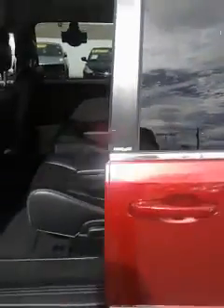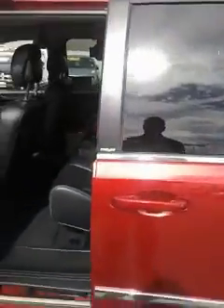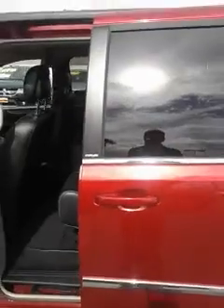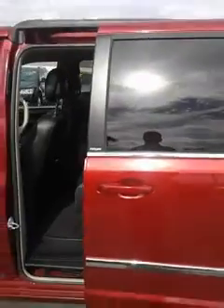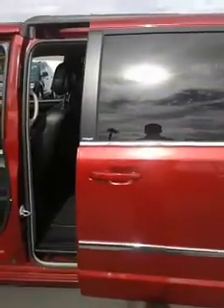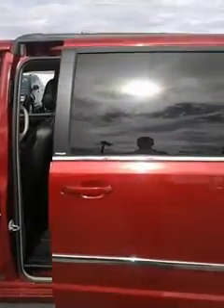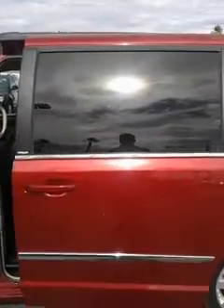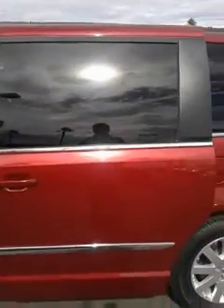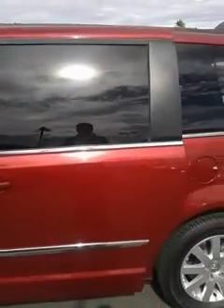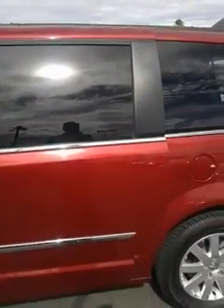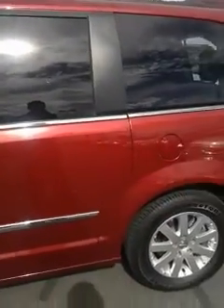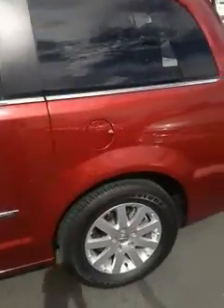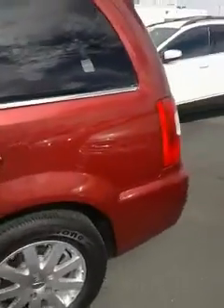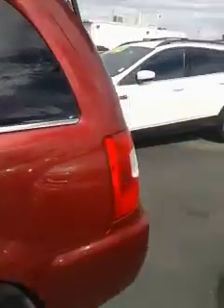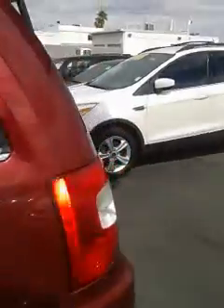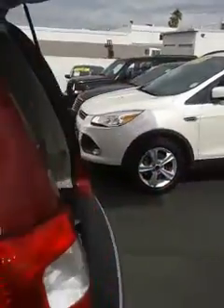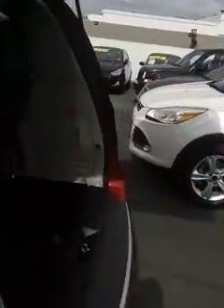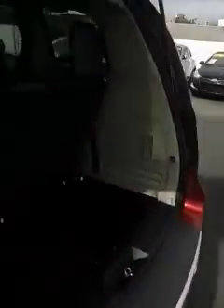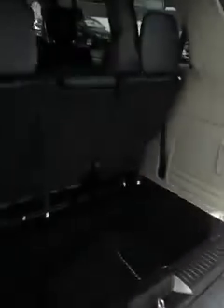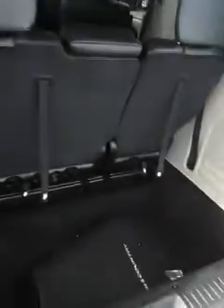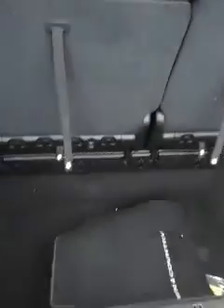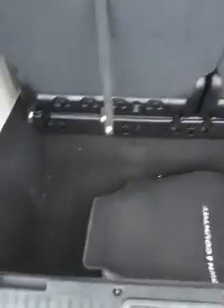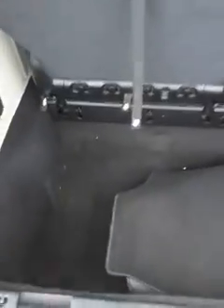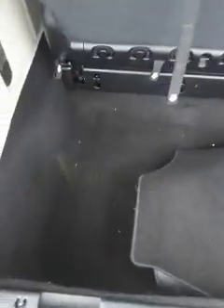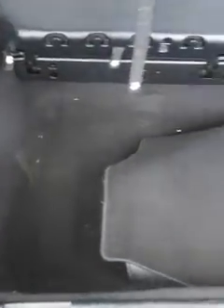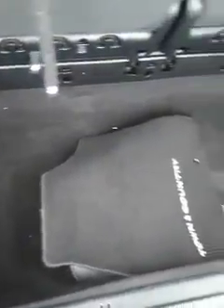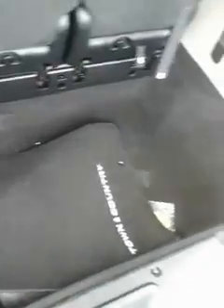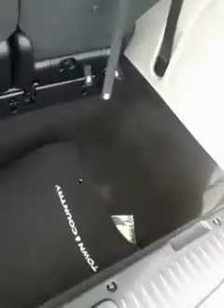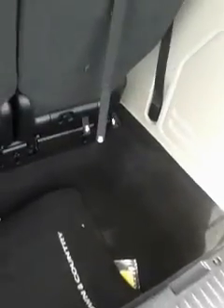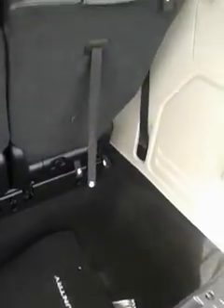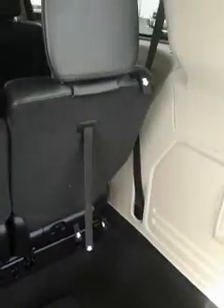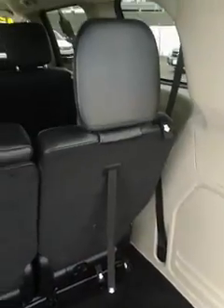And it is stow-and-go. And again, you have the power doors. Tons of rear cargo room and lots of storage.